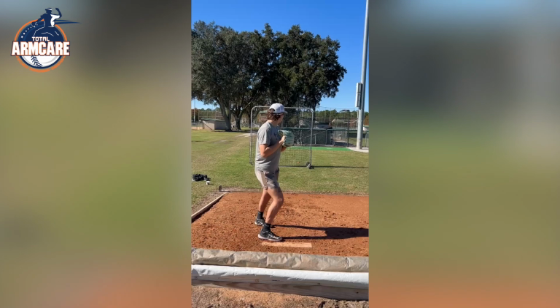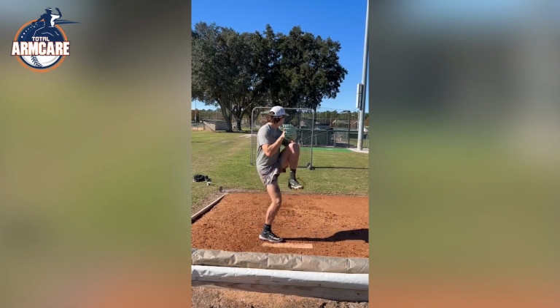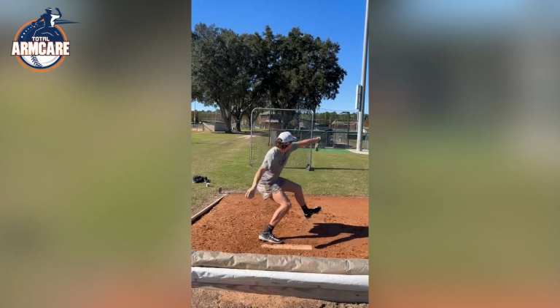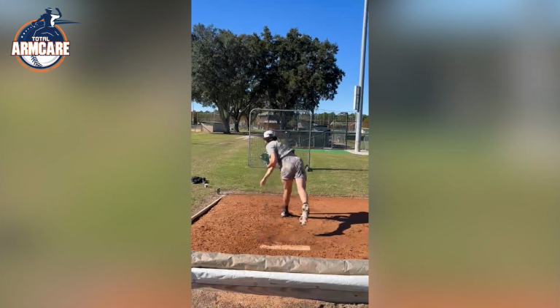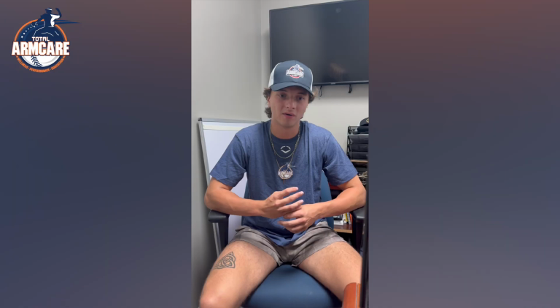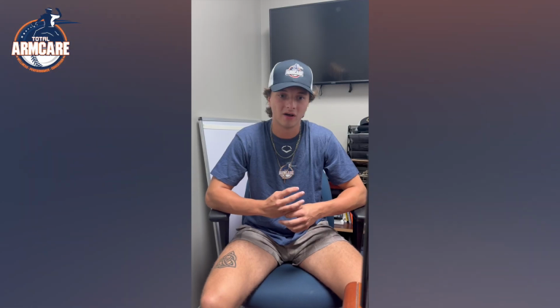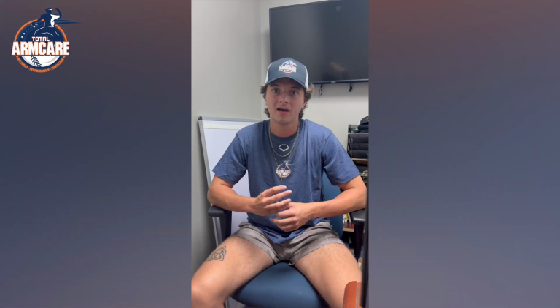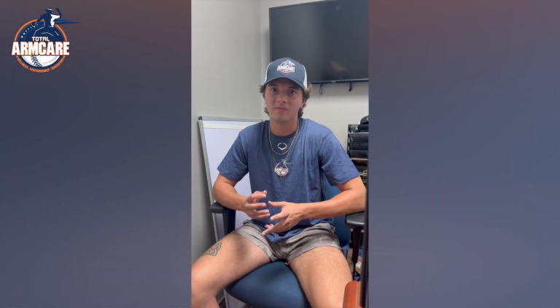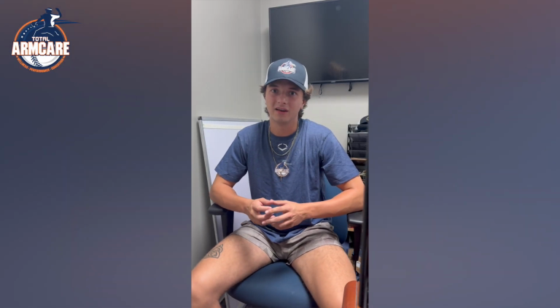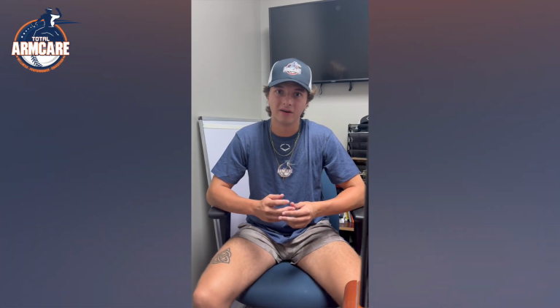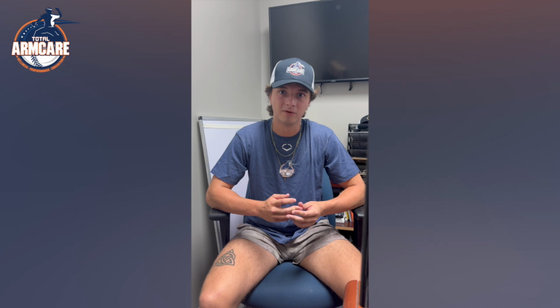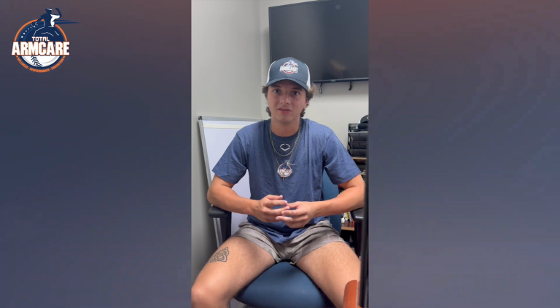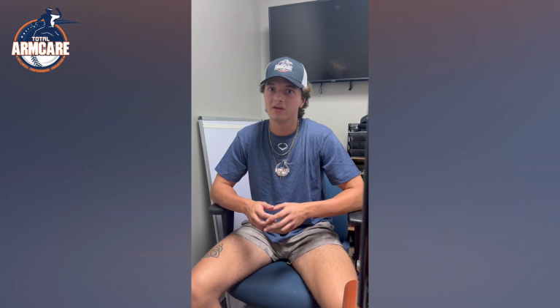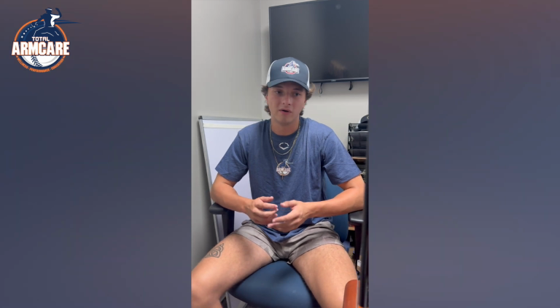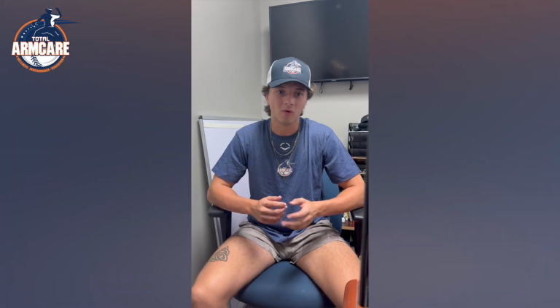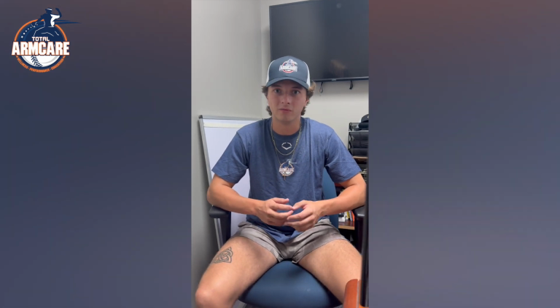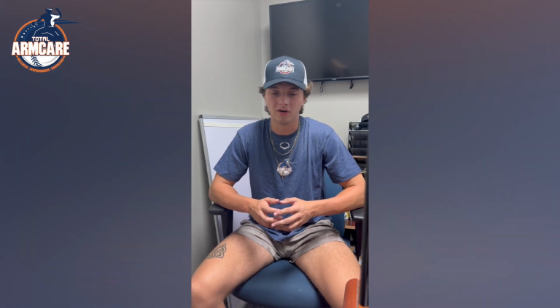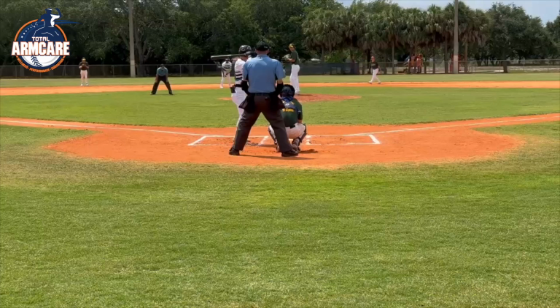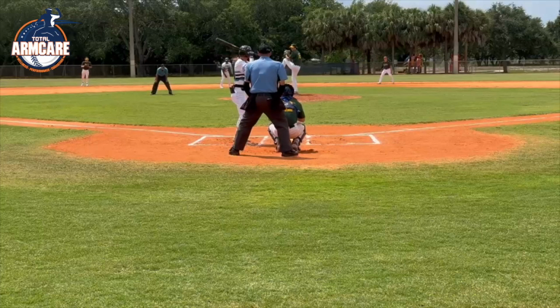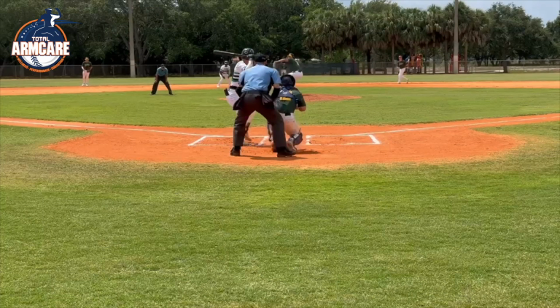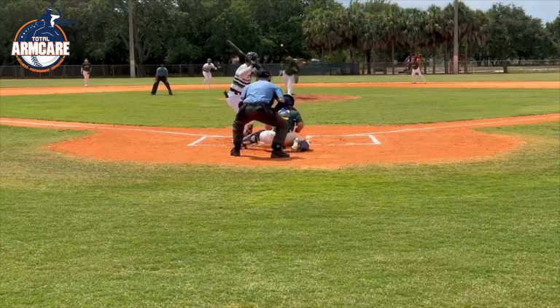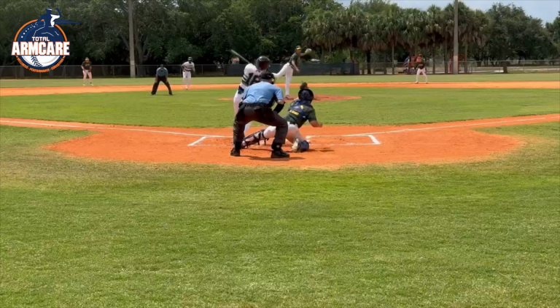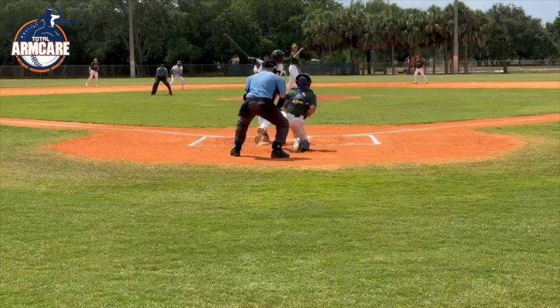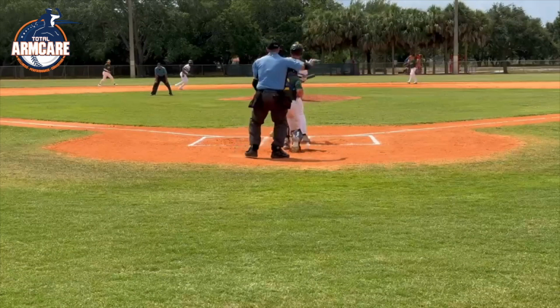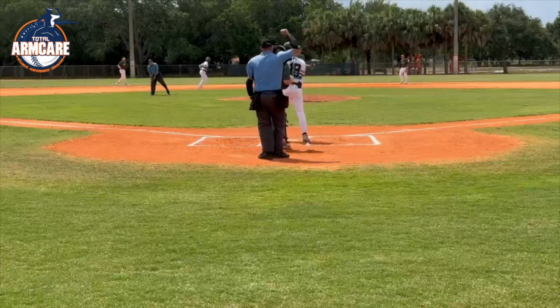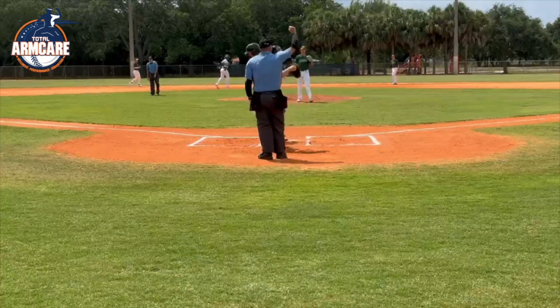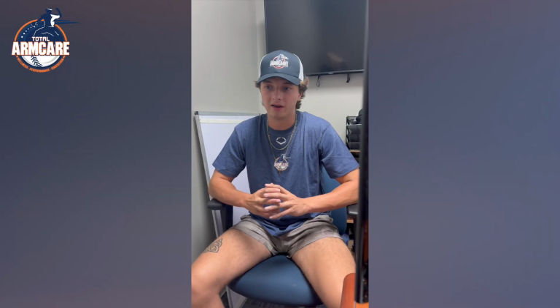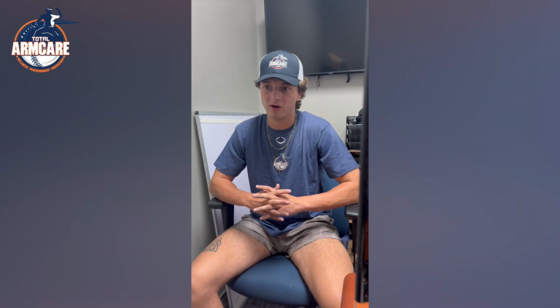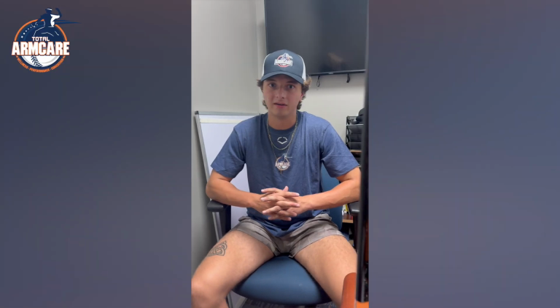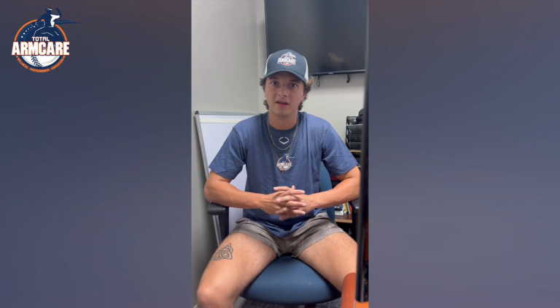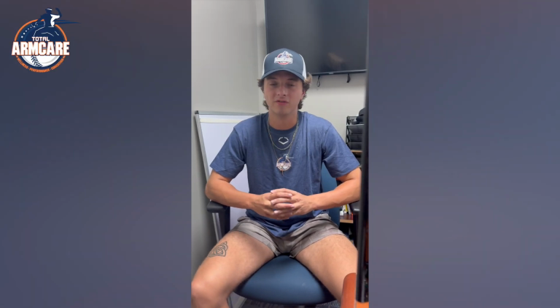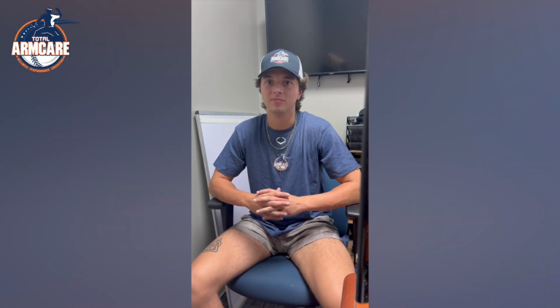After I started working with Tom in Total Arm Care Online, I found myself getting into better and deeper positions, throwing way more healthy, way longer. My arm has felt better. TAC Remote completely changed the way that I was throwing and helped me have a huge velocity spike.